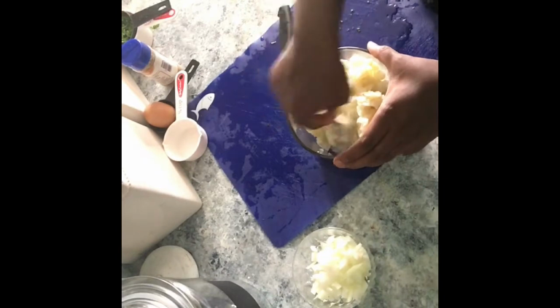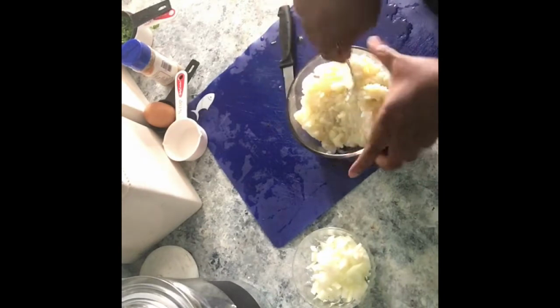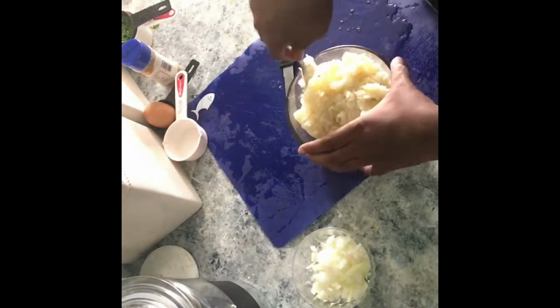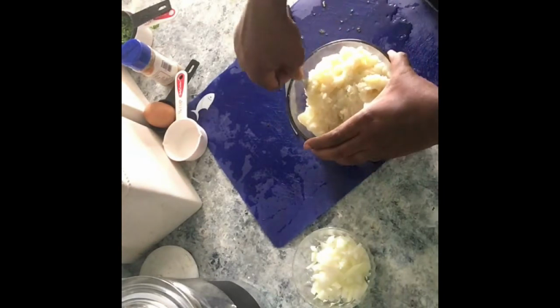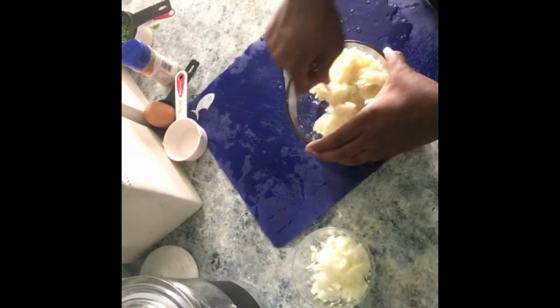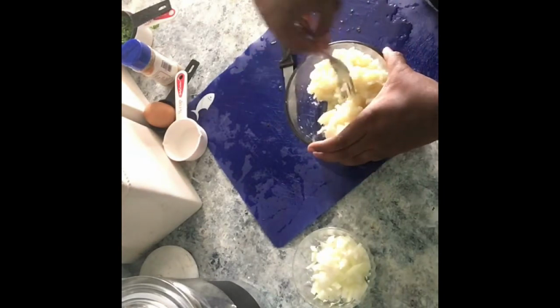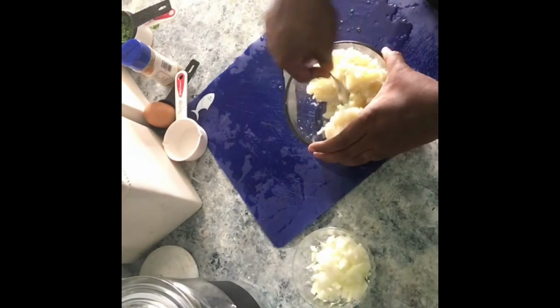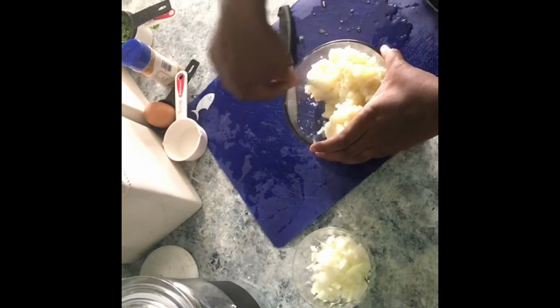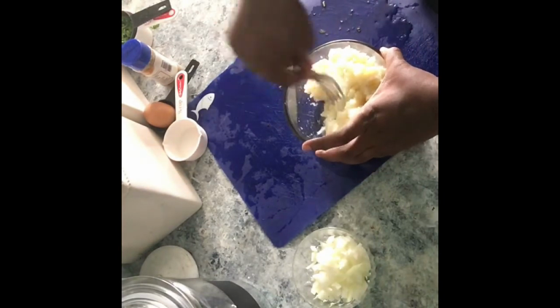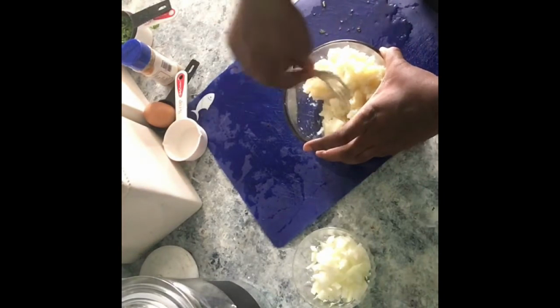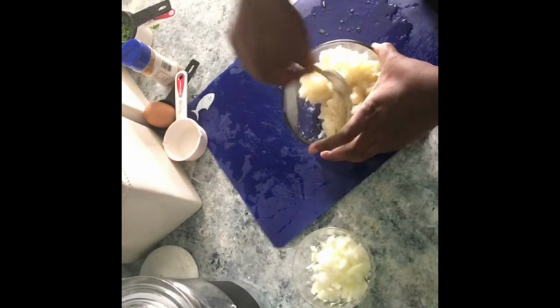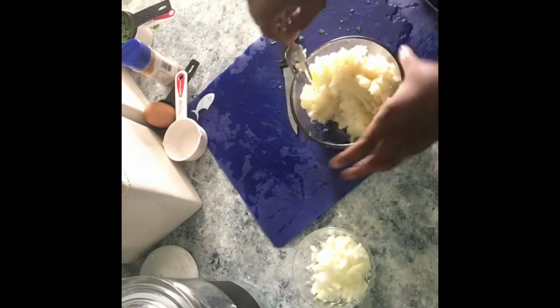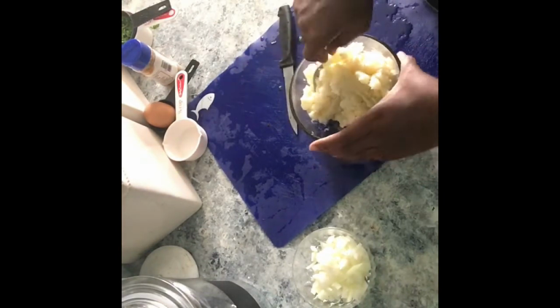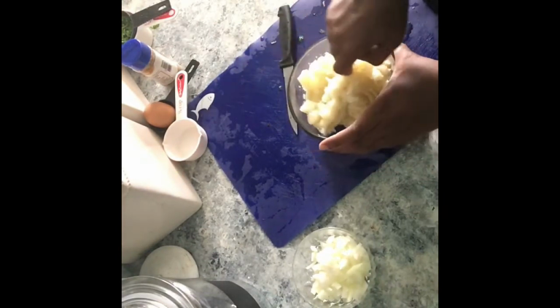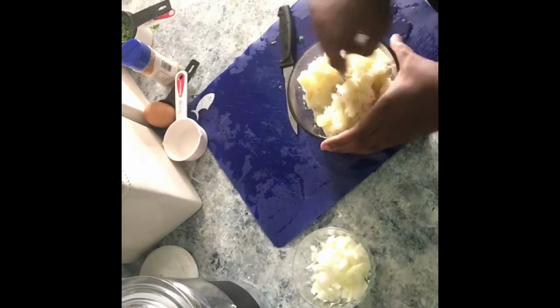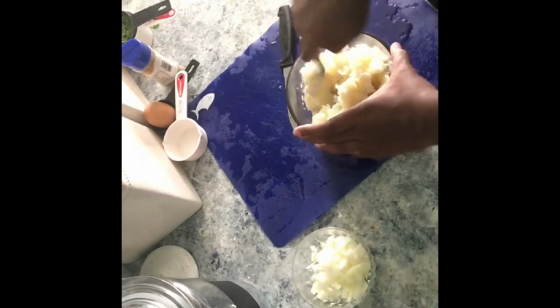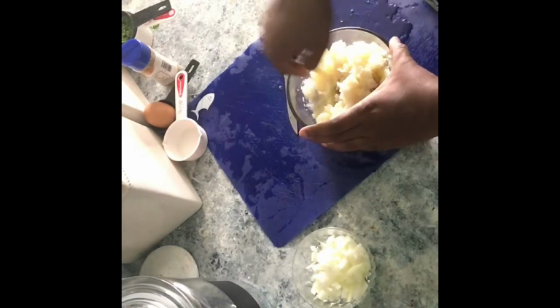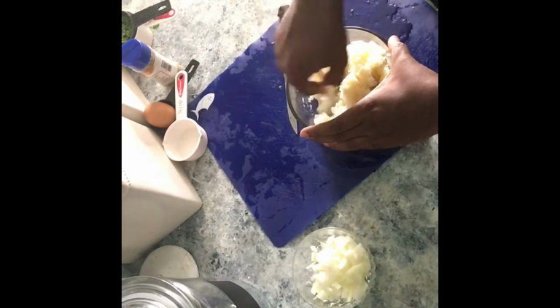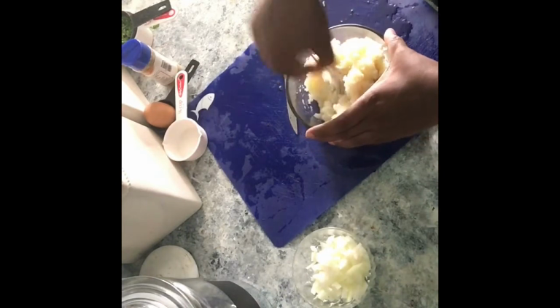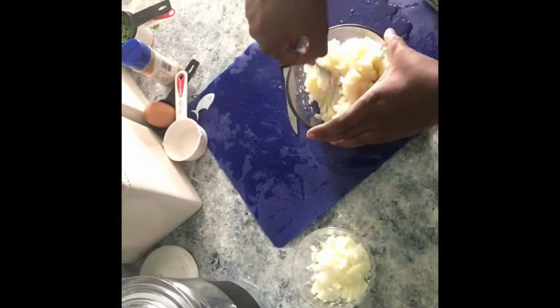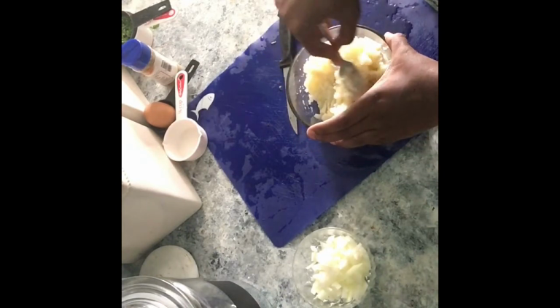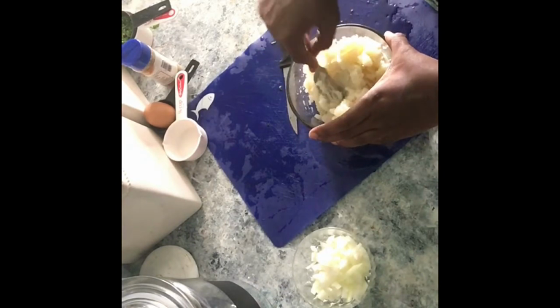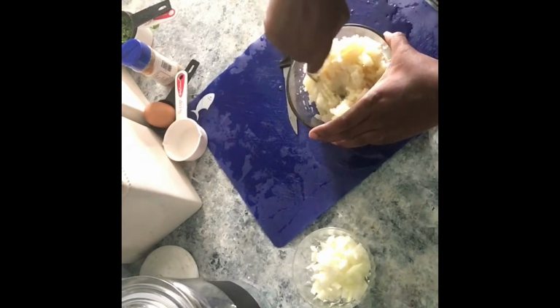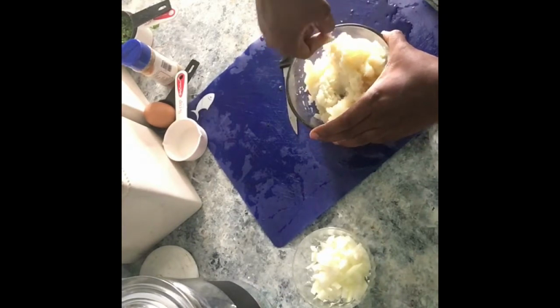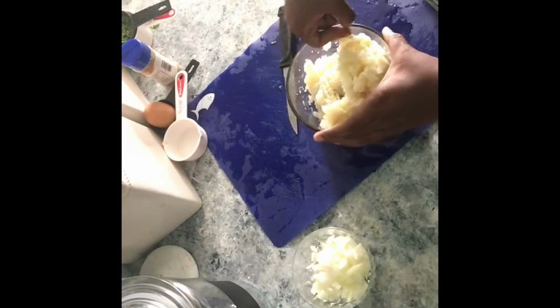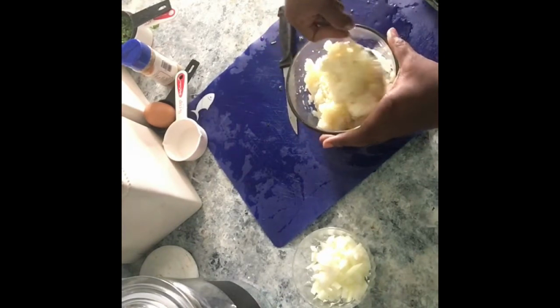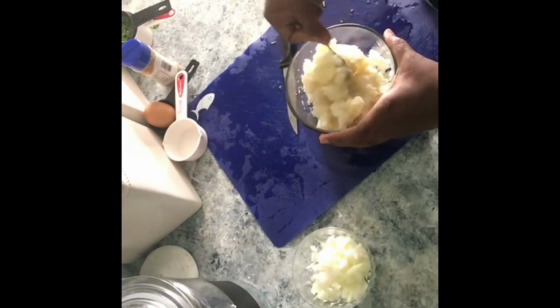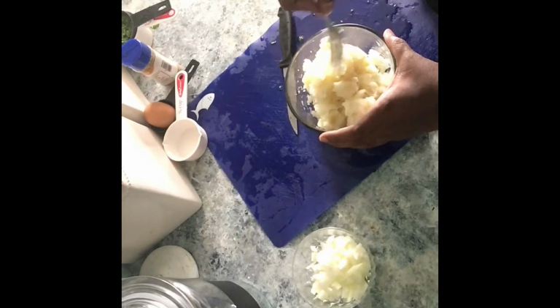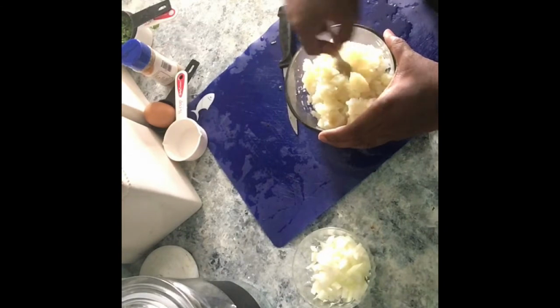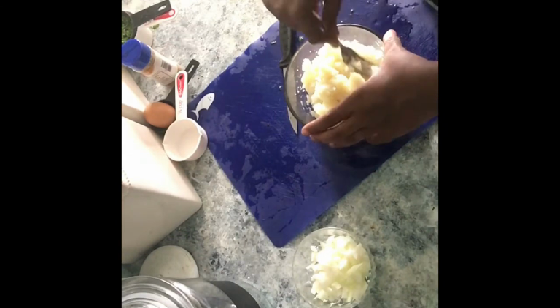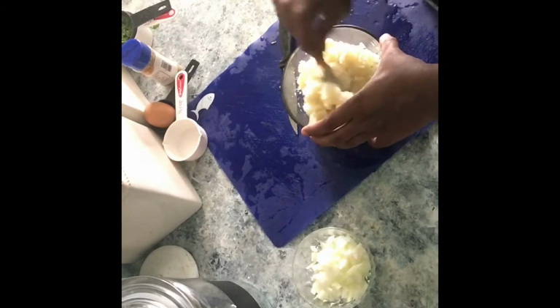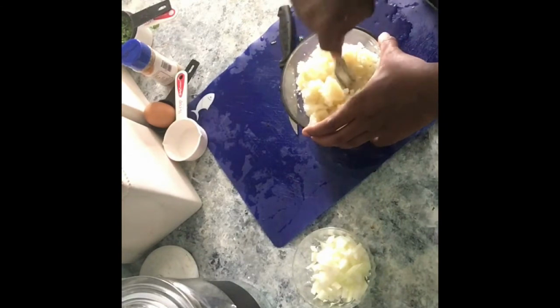So over here I'm just really making sure that I get any of those chunks out. Again, not smoothing them out completely — just sort of easier so that when you go to make your patty they're a lot easier to scoop.